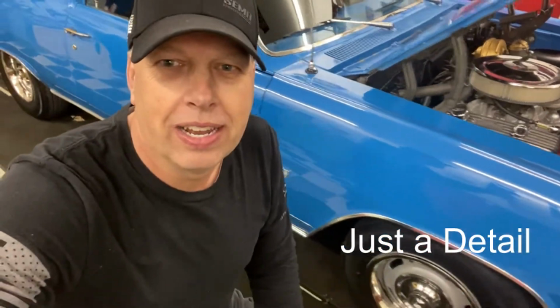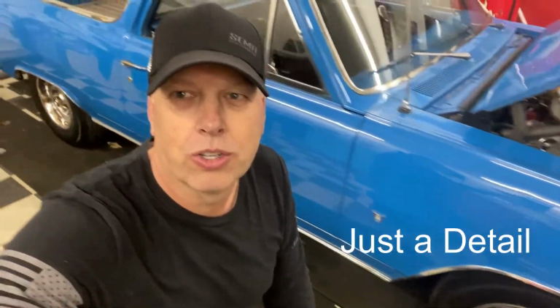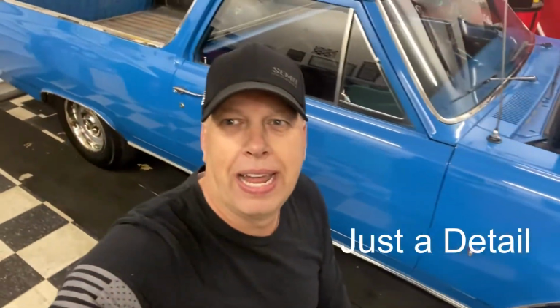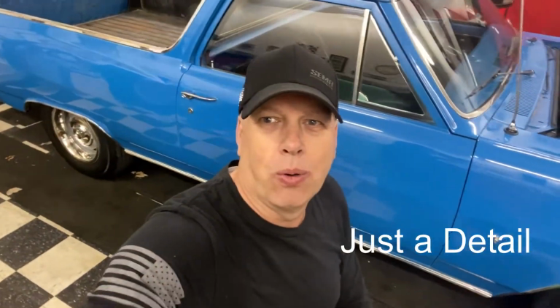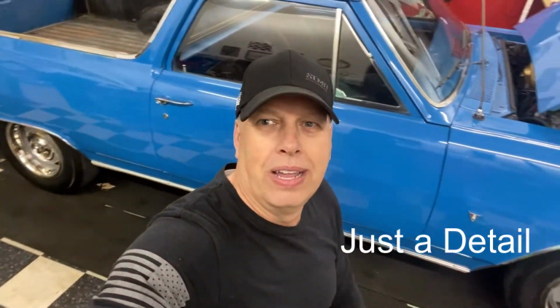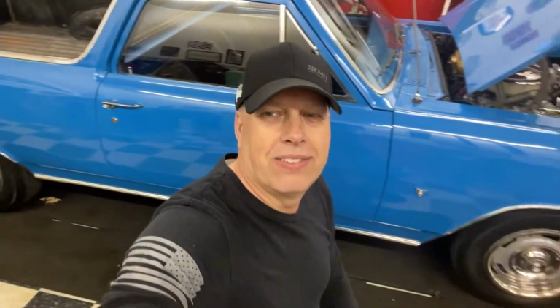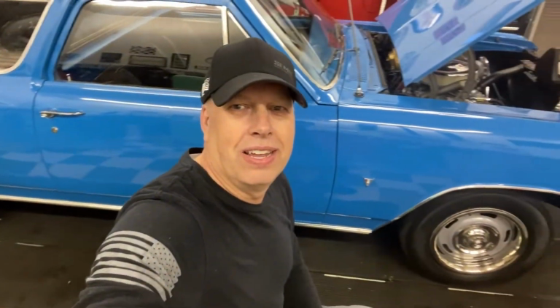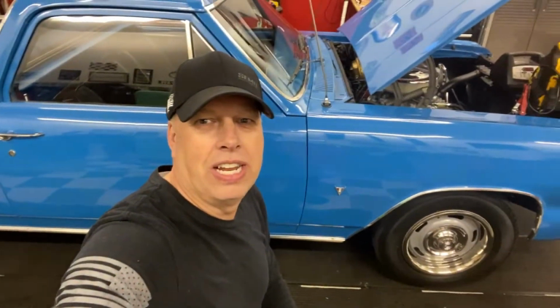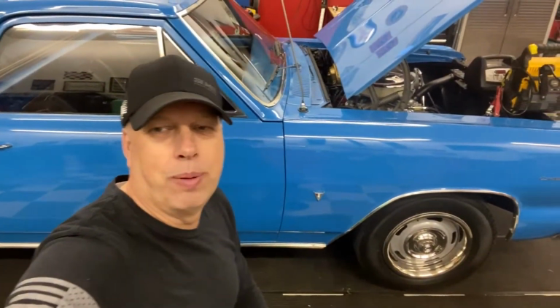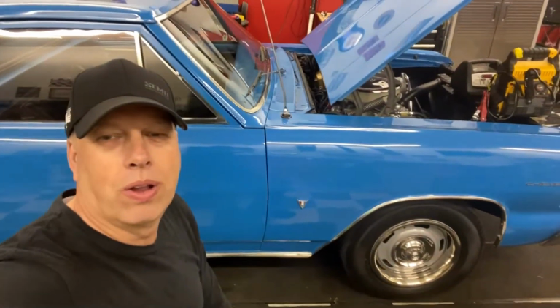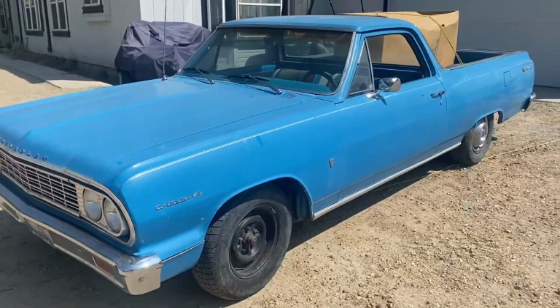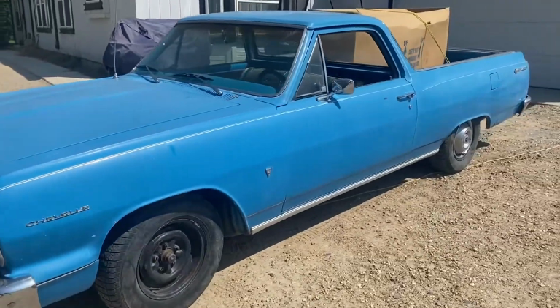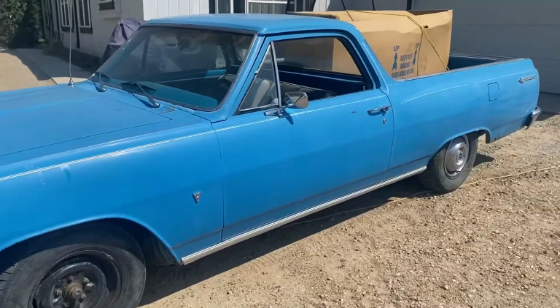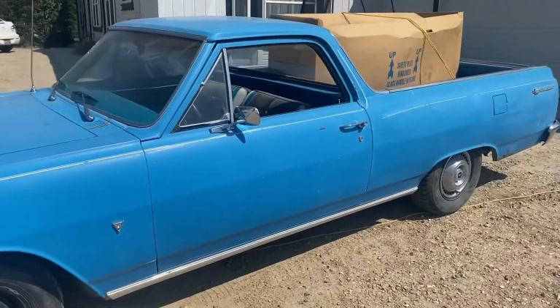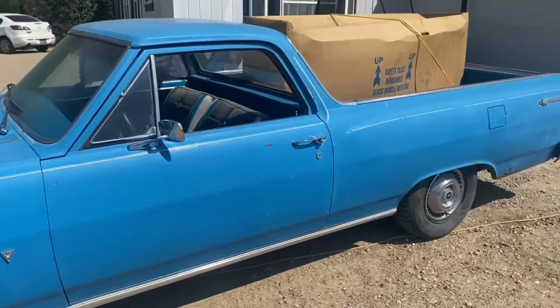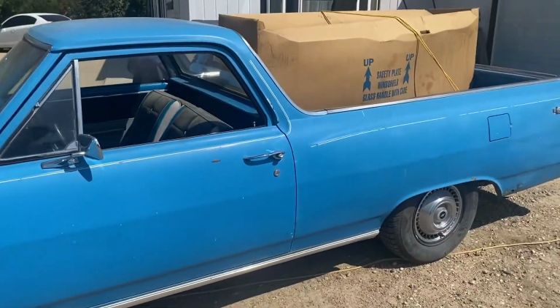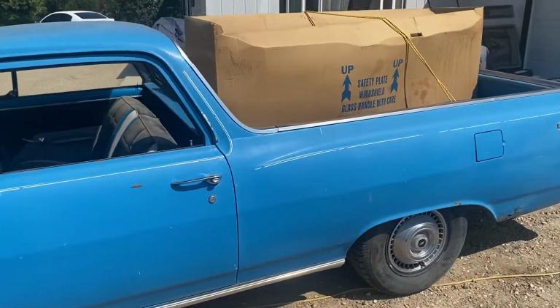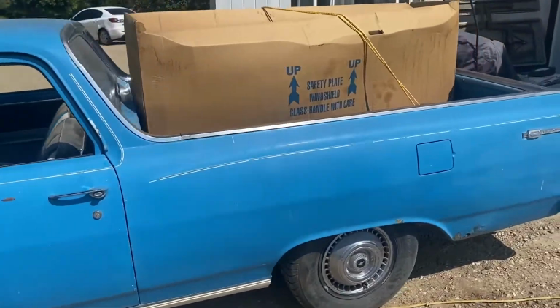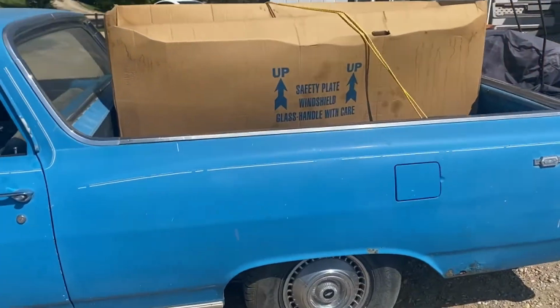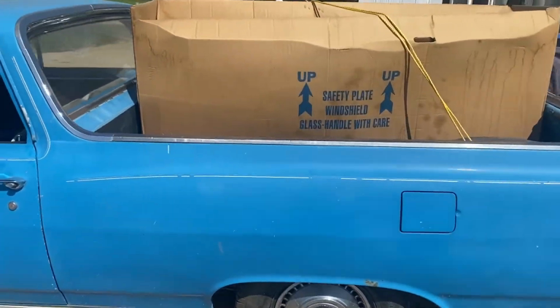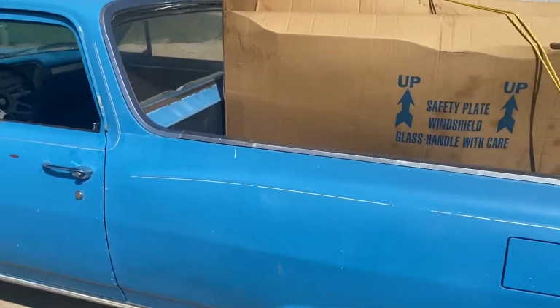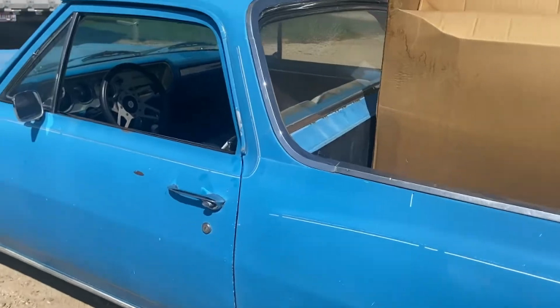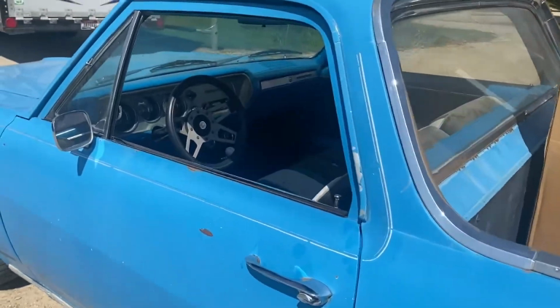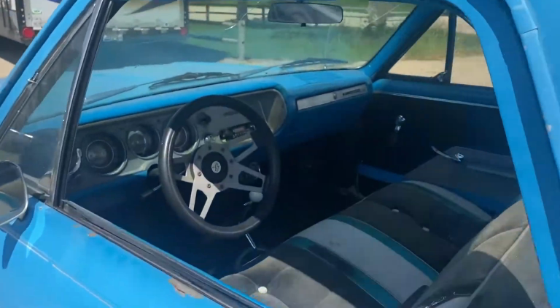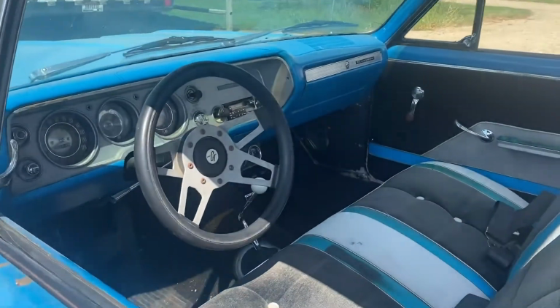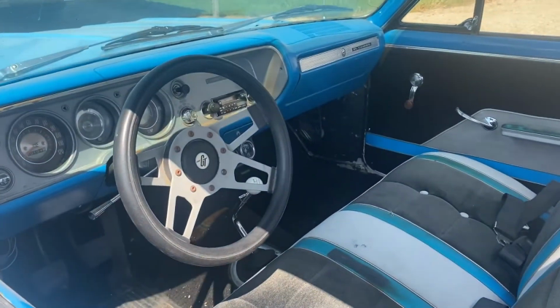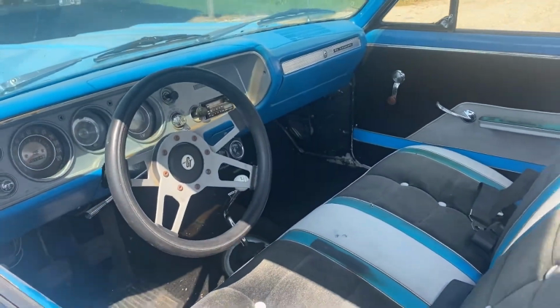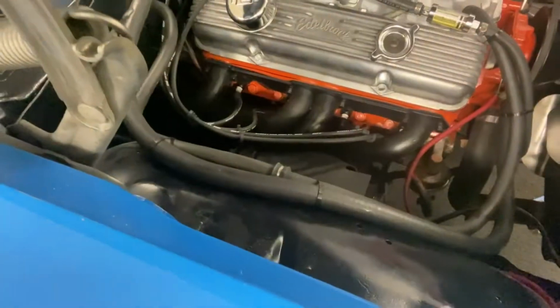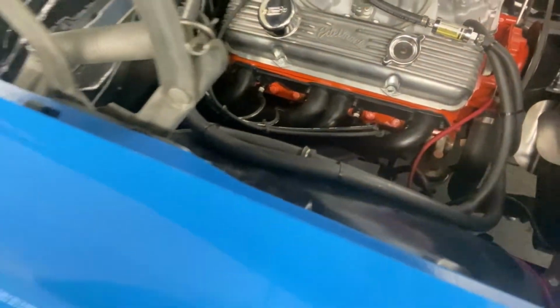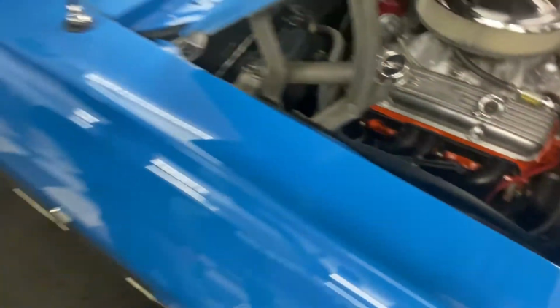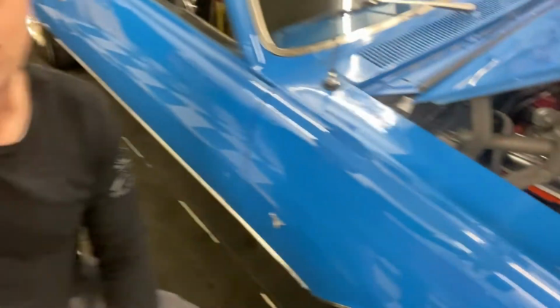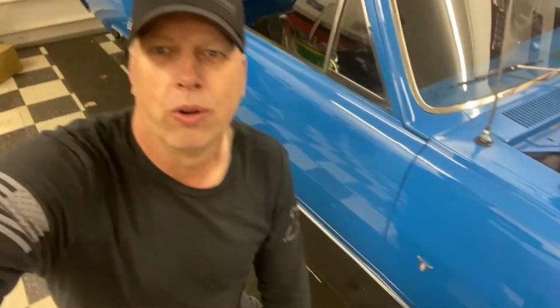It doesn't look so dead anymore. It still needs a little bit of work, but I'll show you some befores of the engine and some afters there. You can see that's a pretty nice looking motor now.